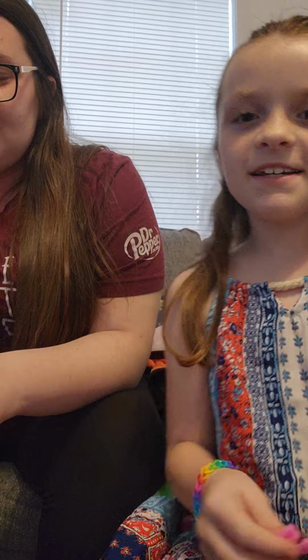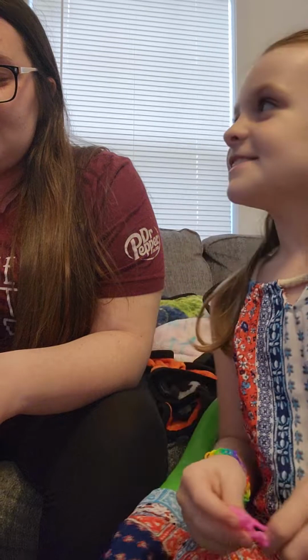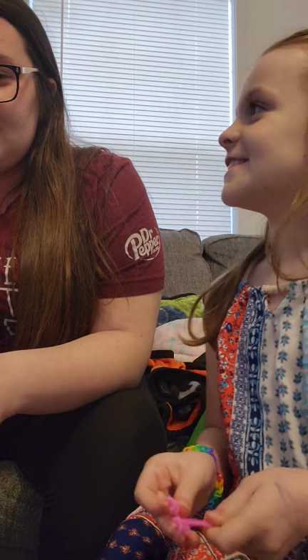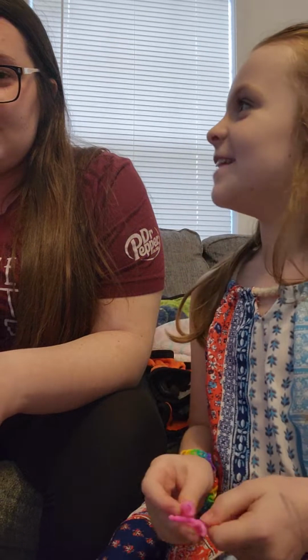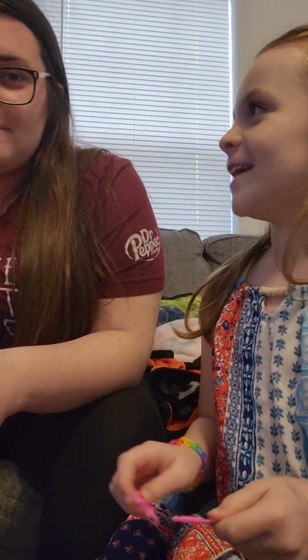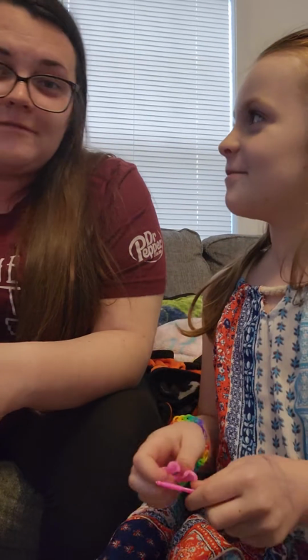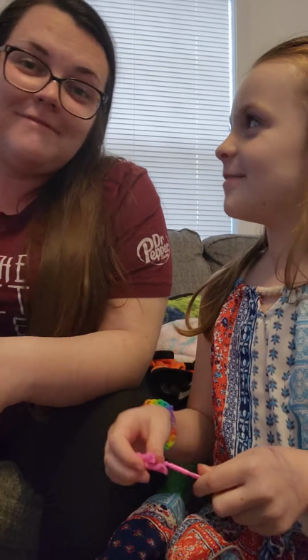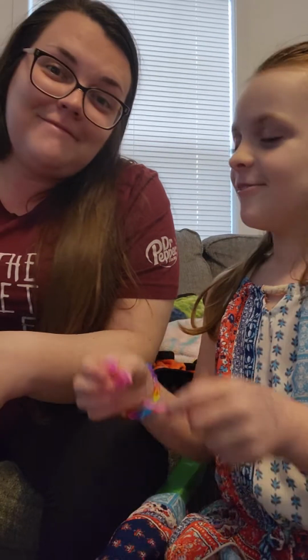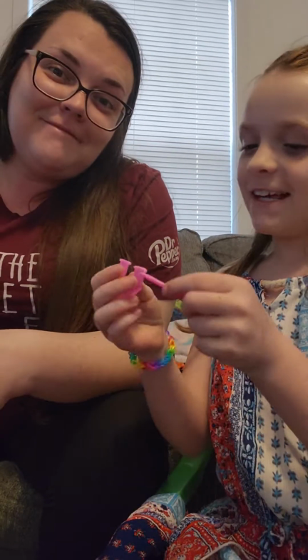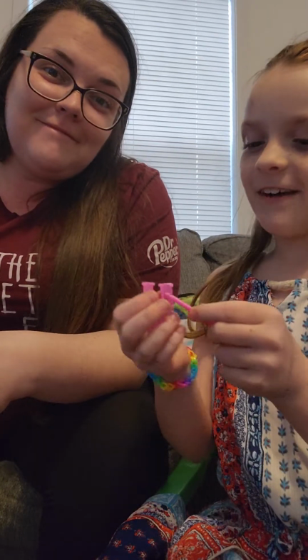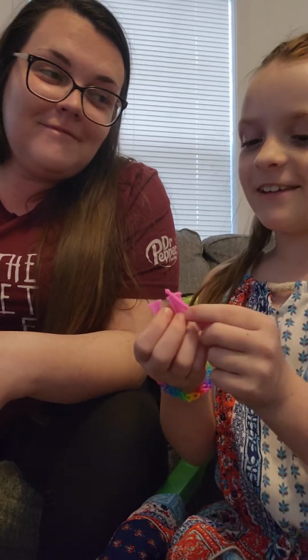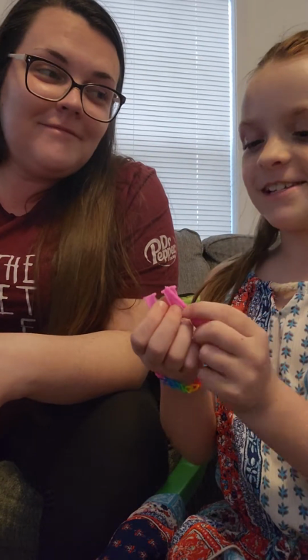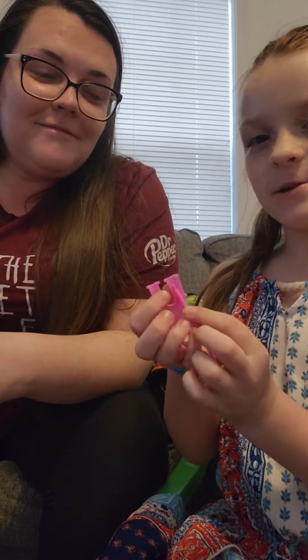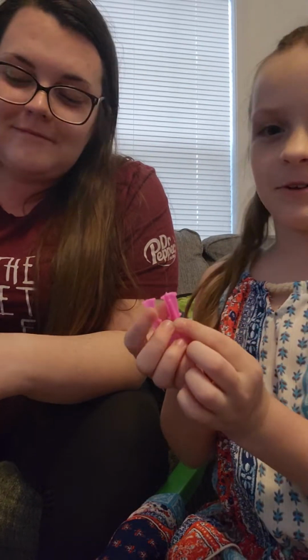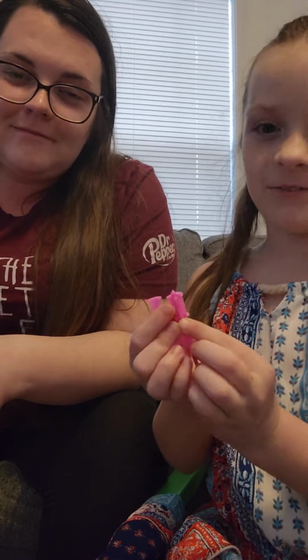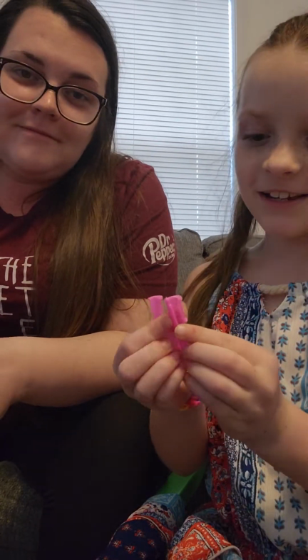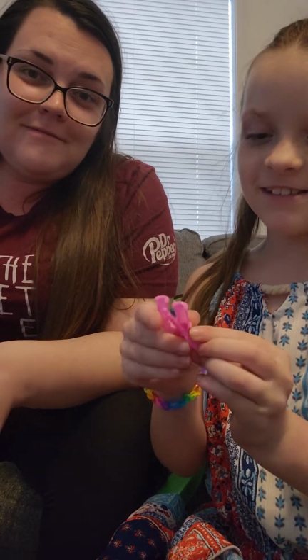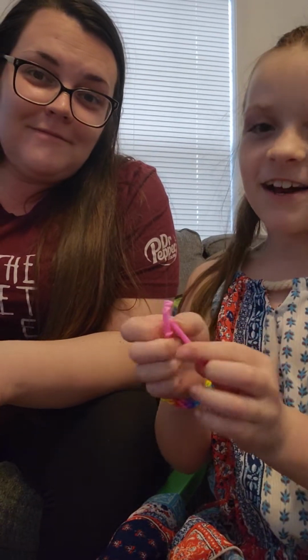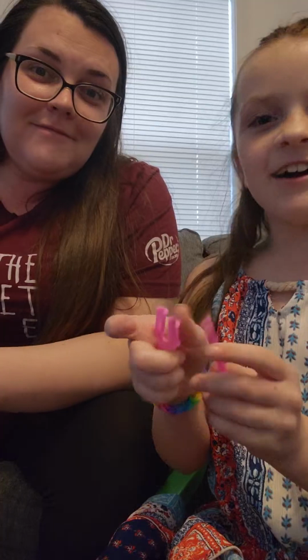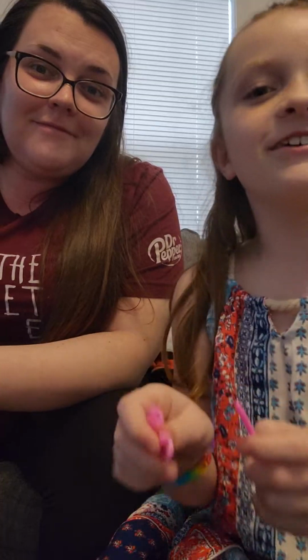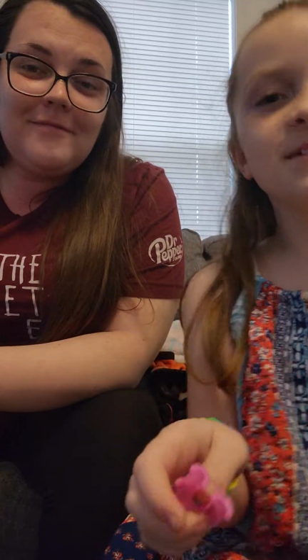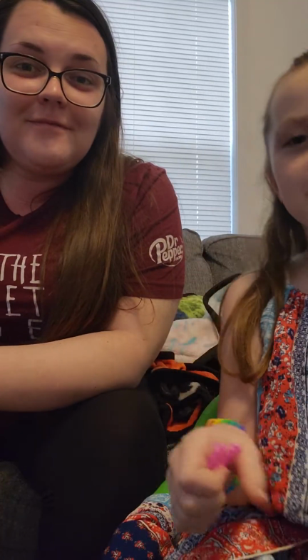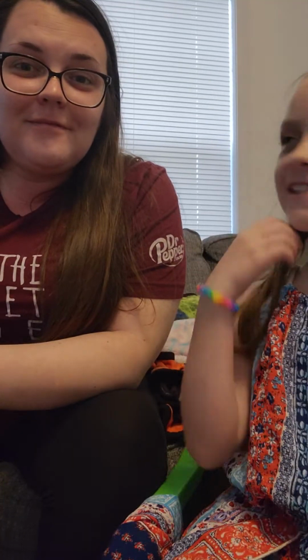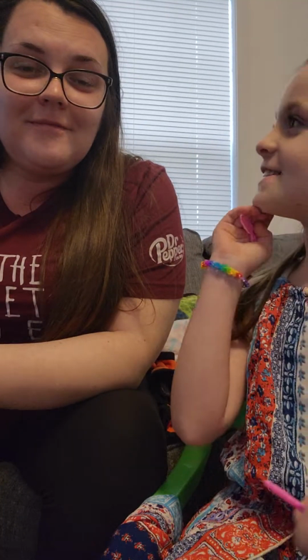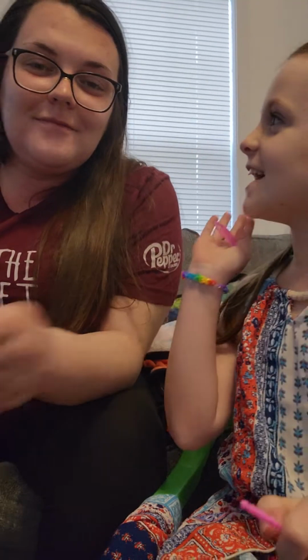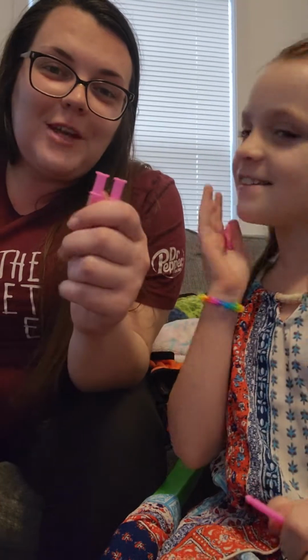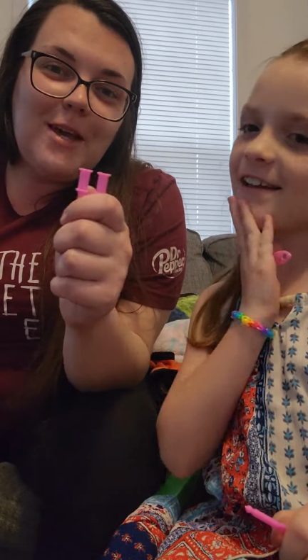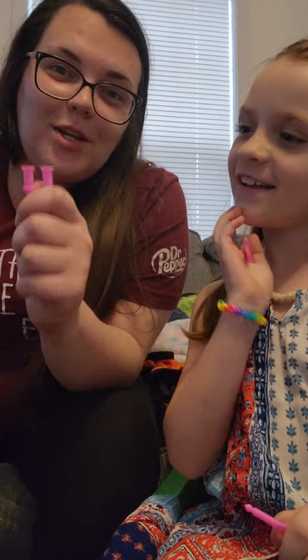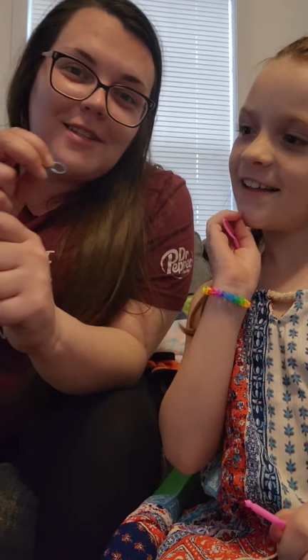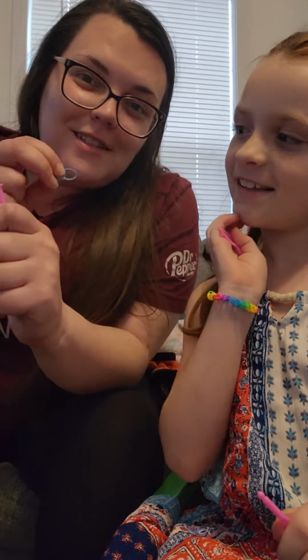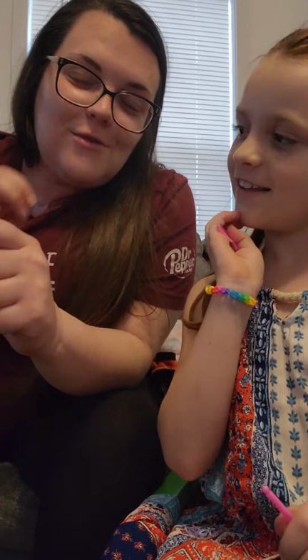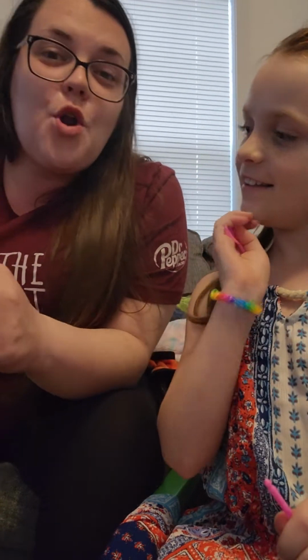So today me and my mom — finally she's going to be in one of my videos — are going to make a bracelet today. Making bracelets 101.